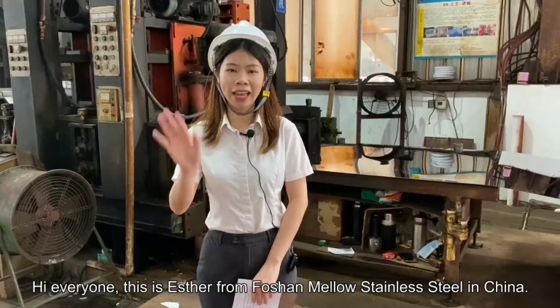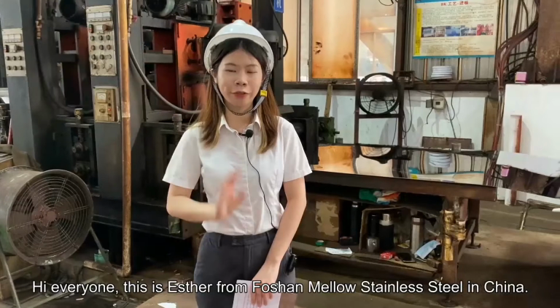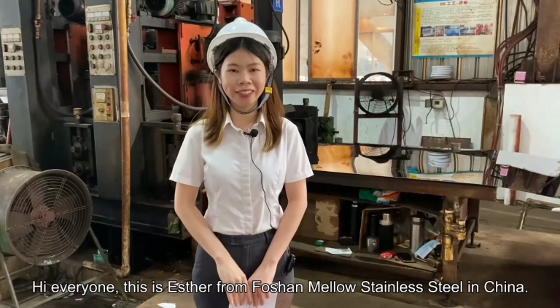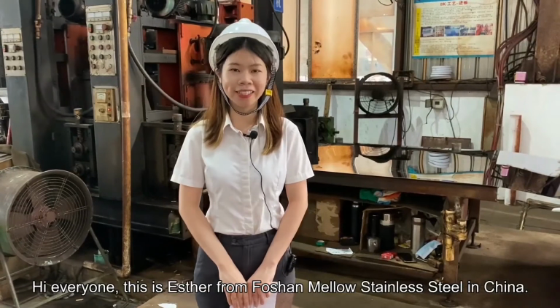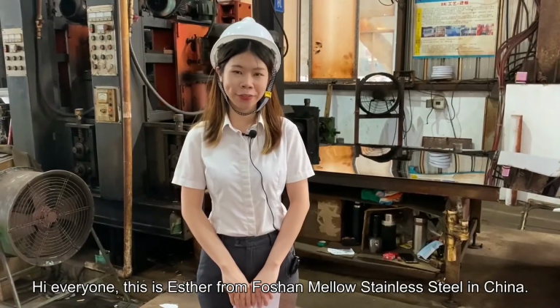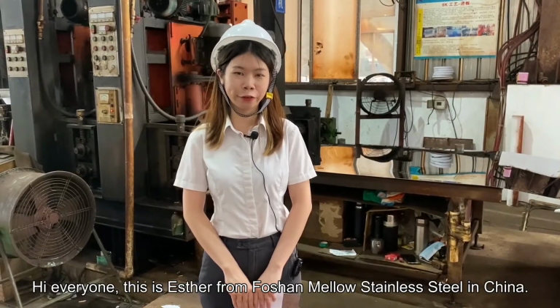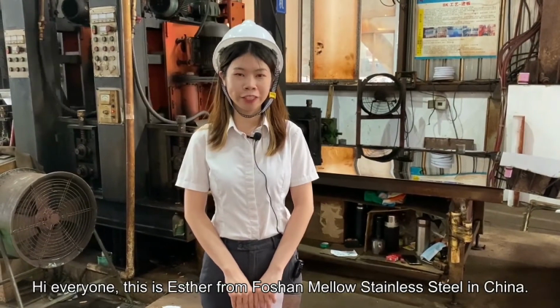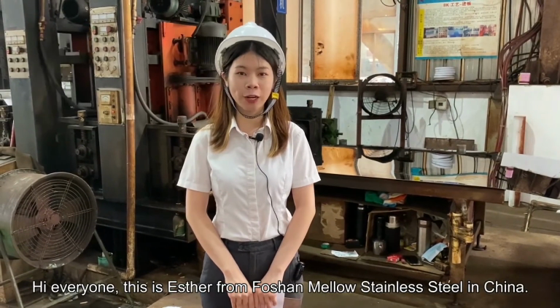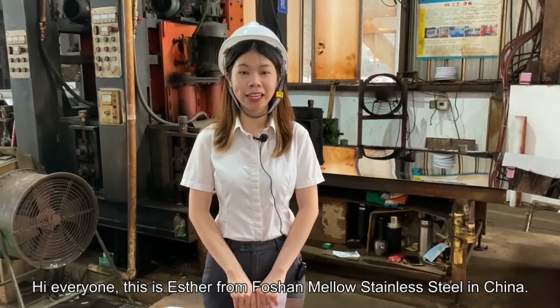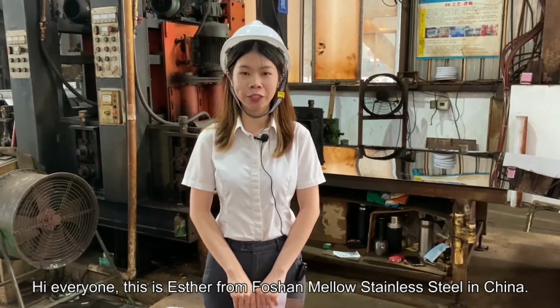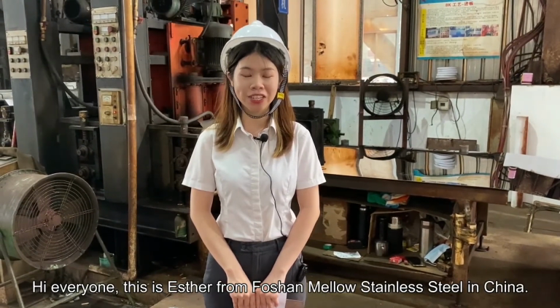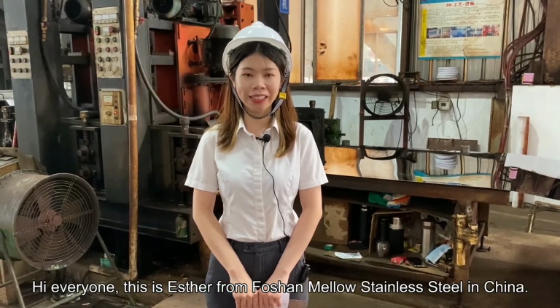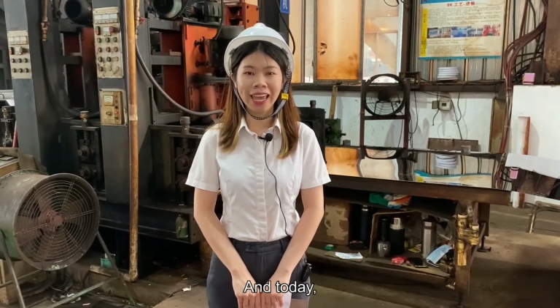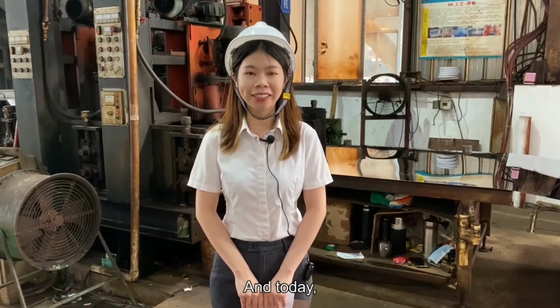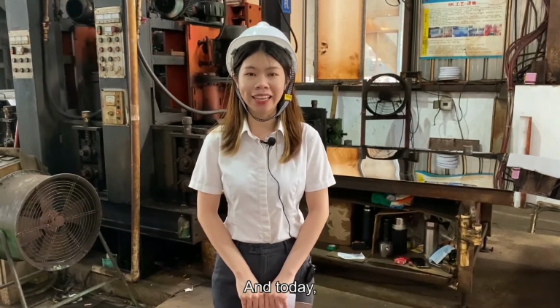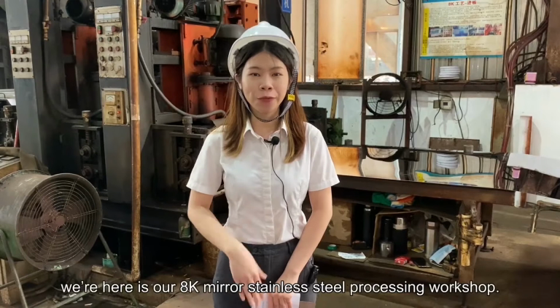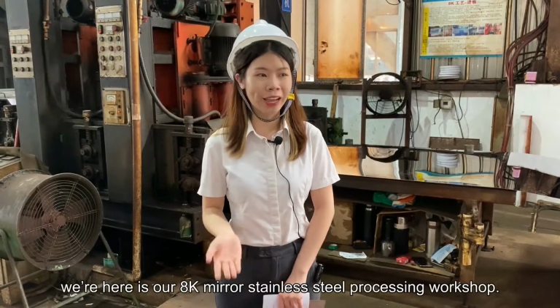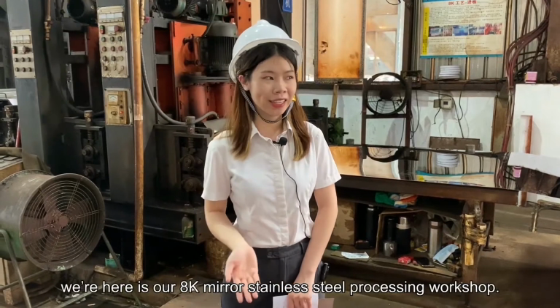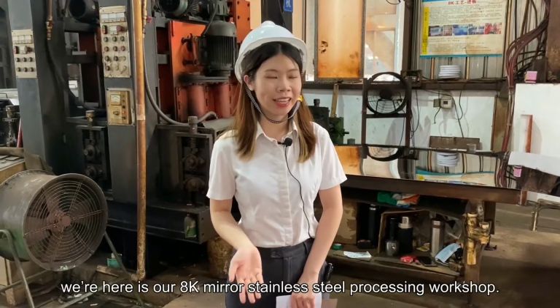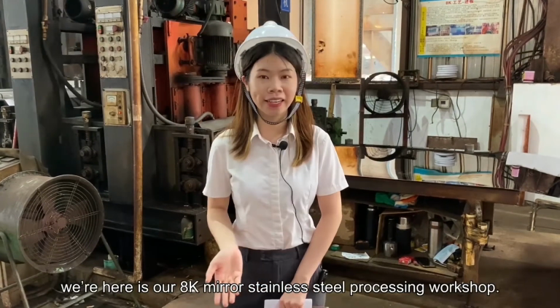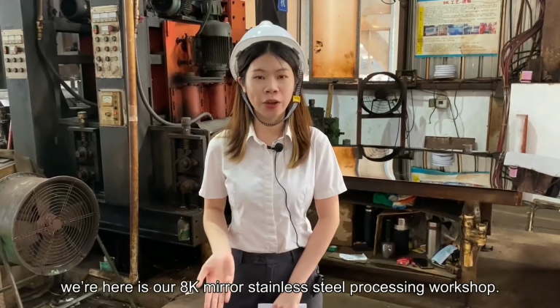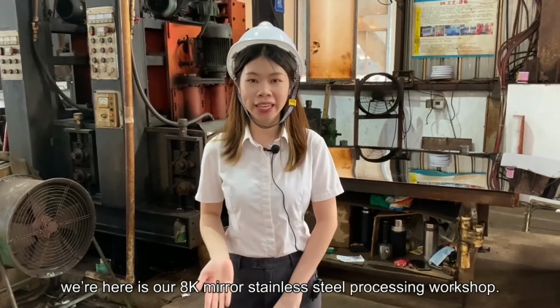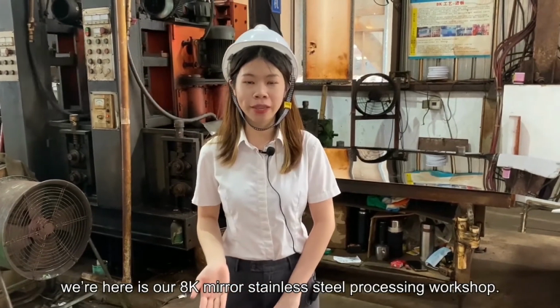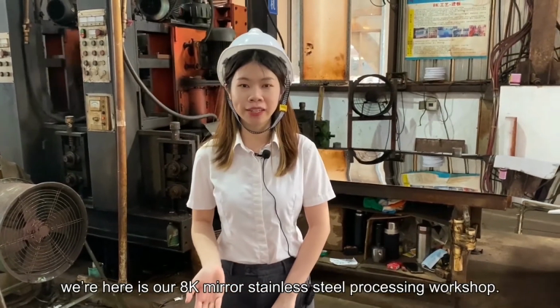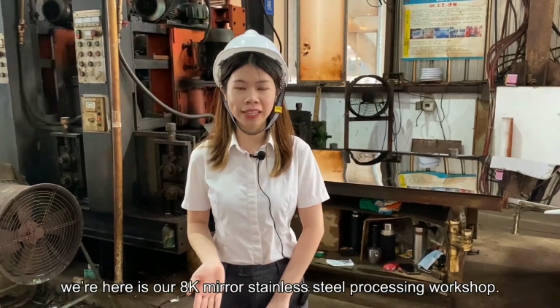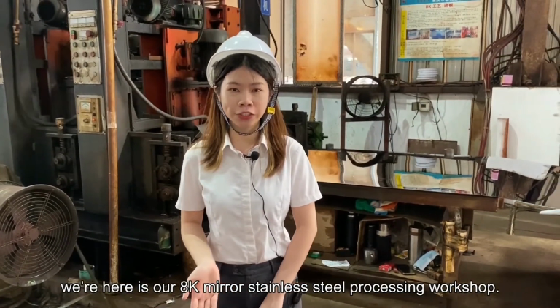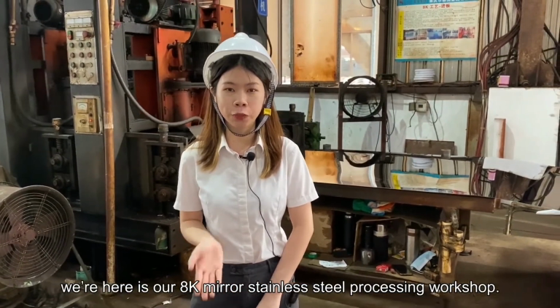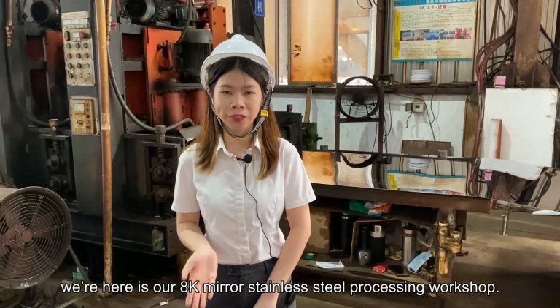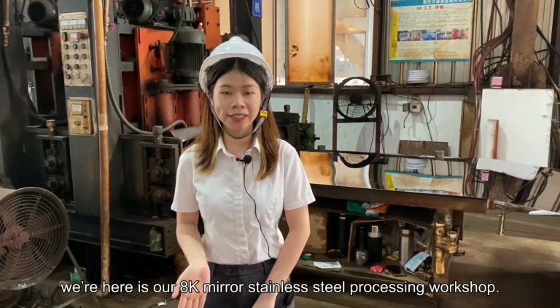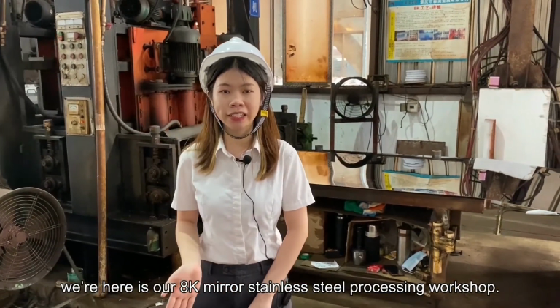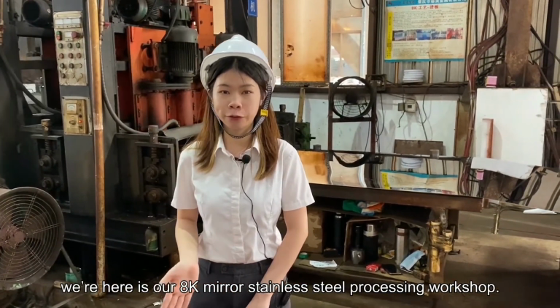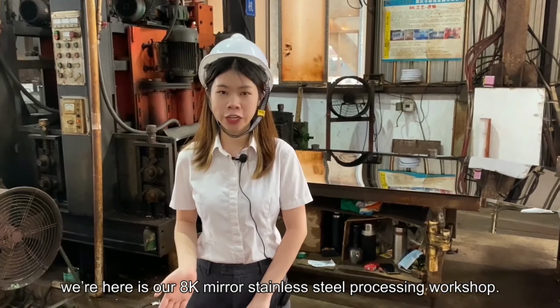Hi everyone, this is Esther from Hoshan Metal Stainless Steel in China. And today we are here in our AK Mirror Stainless Steel Processing Workshop.